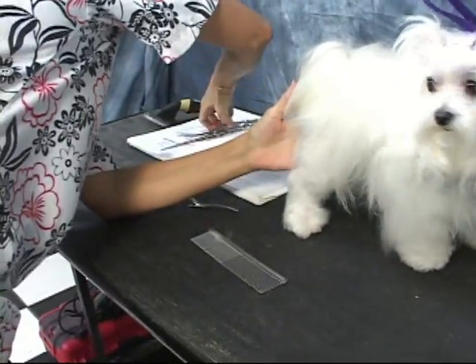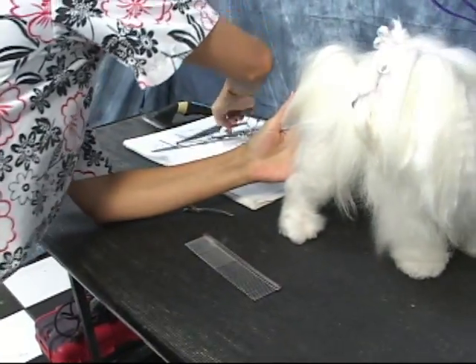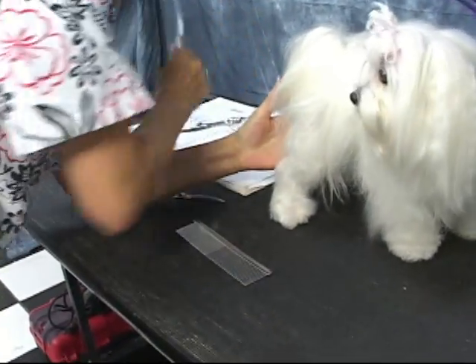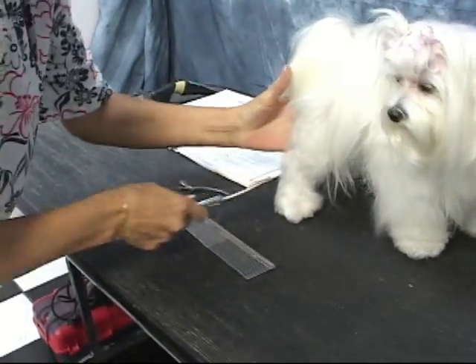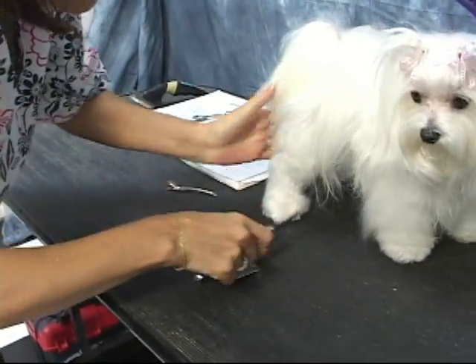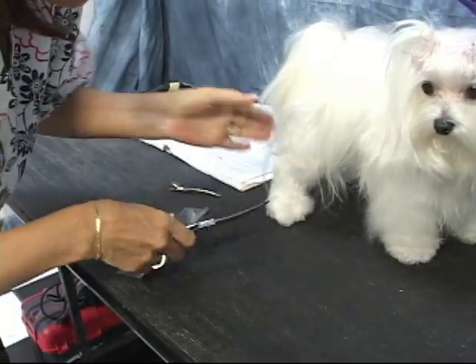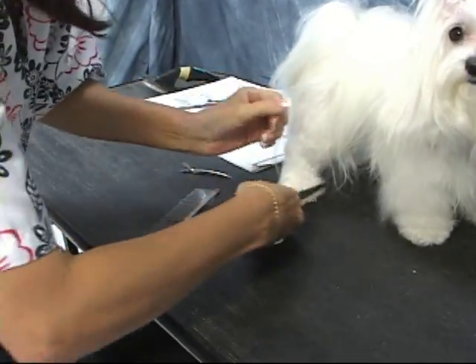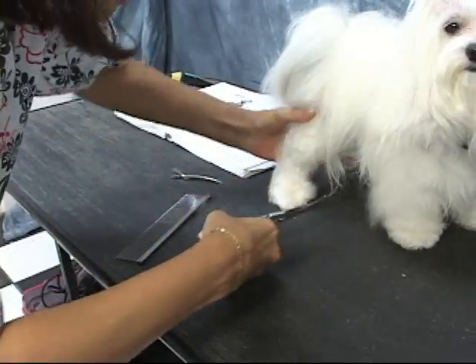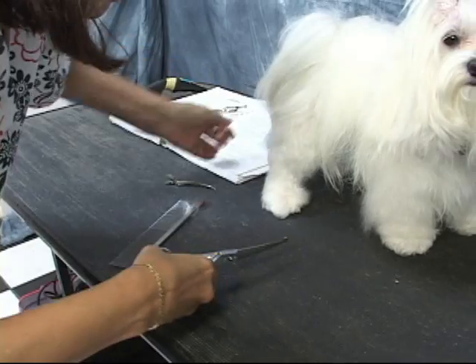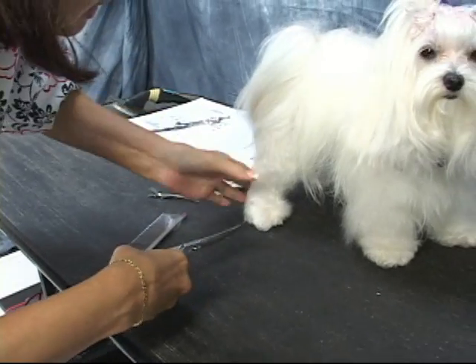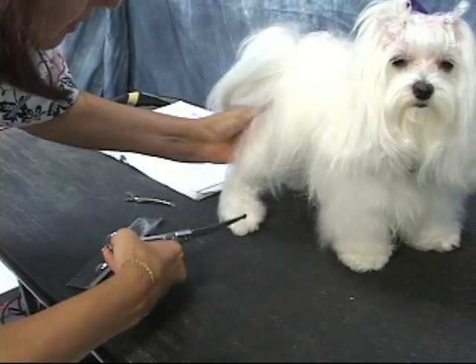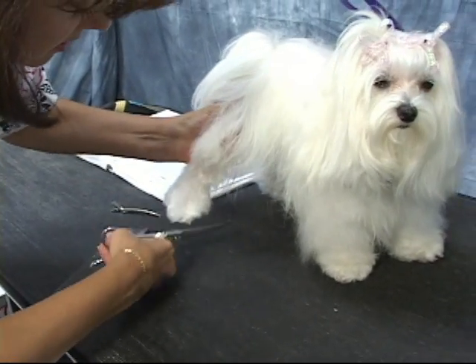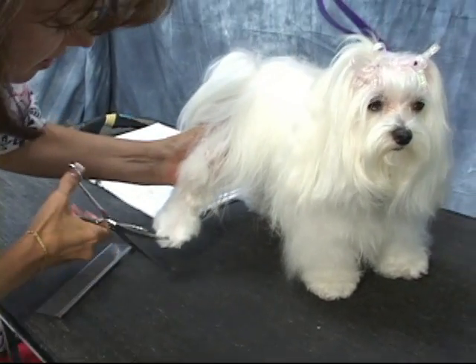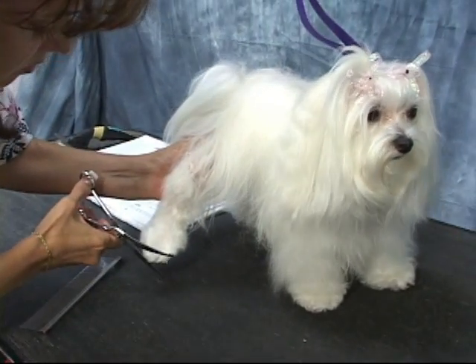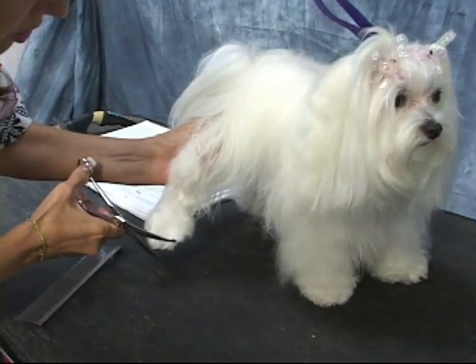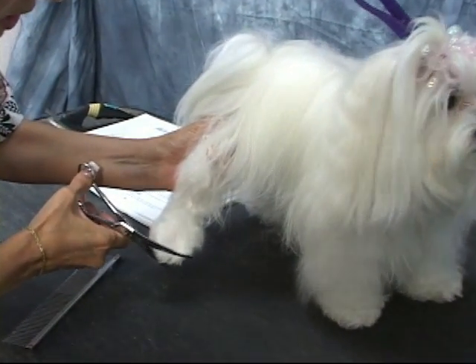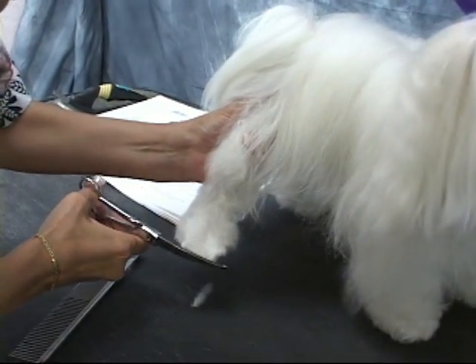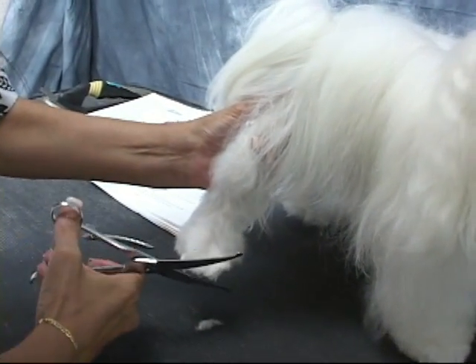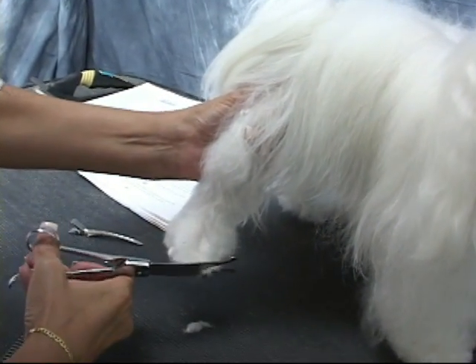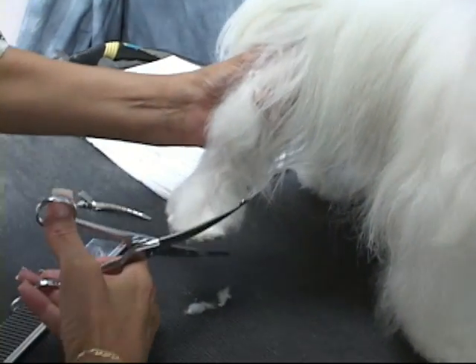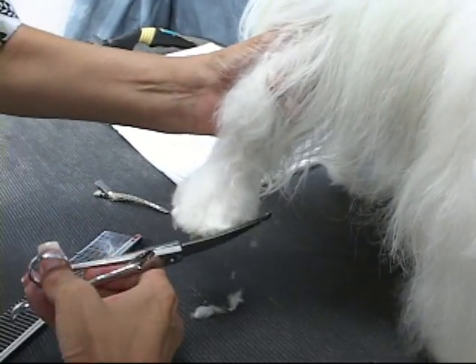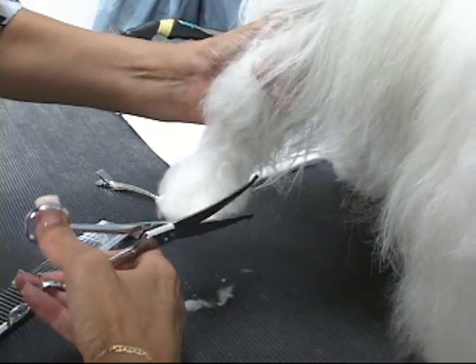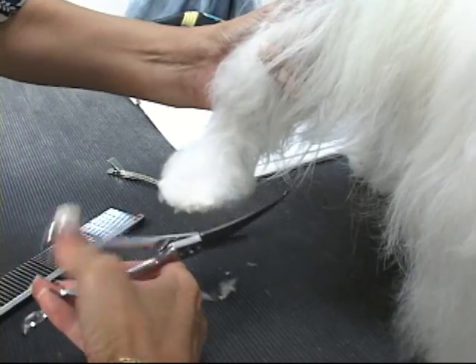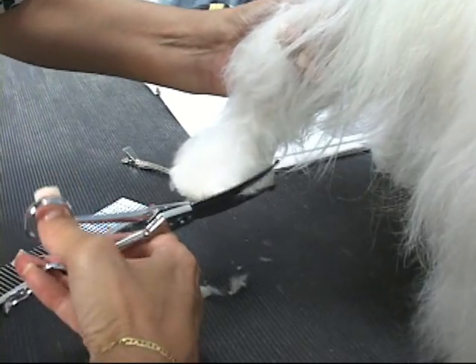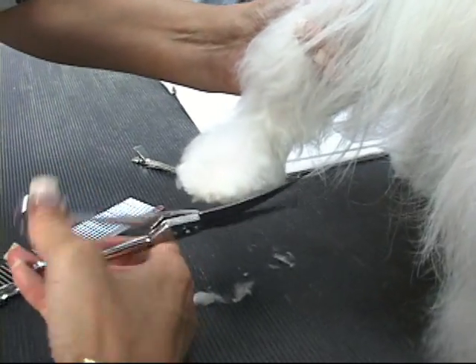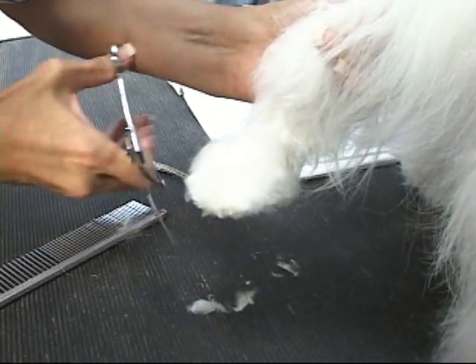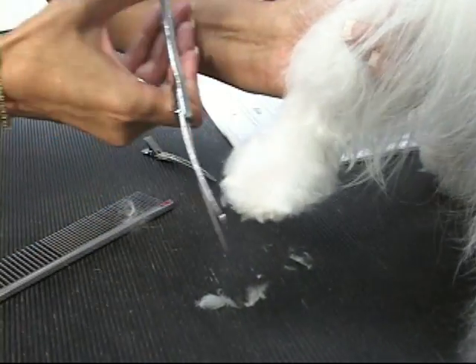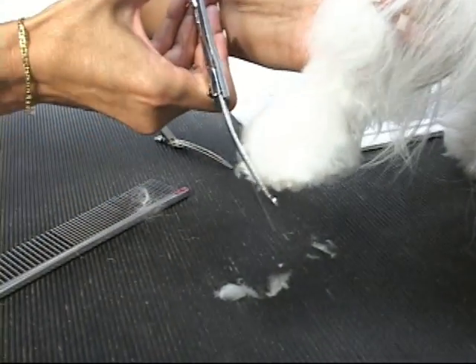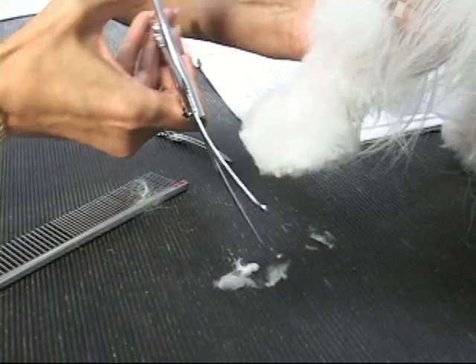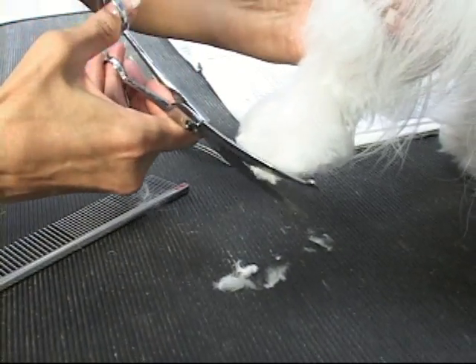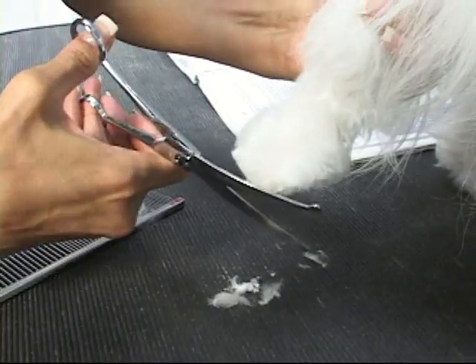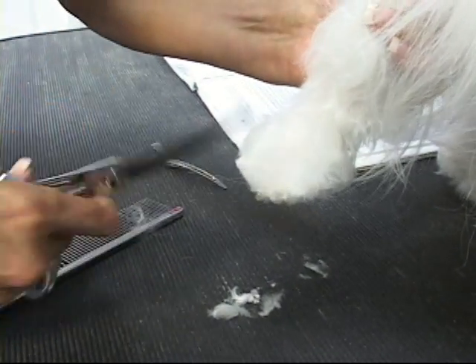Maltese hair can be very unforgiving, so you've got to be careful — a little bit at a time. I'm going to use my curves and just make it neat.